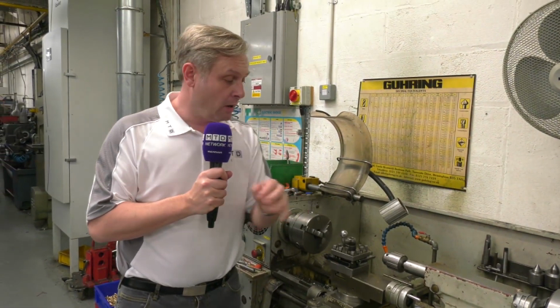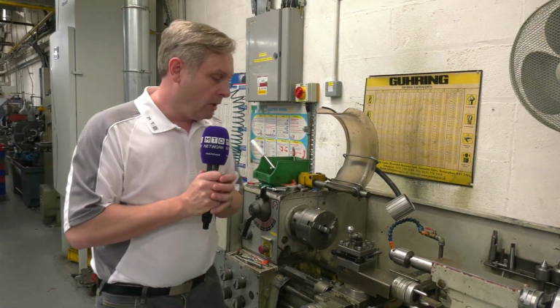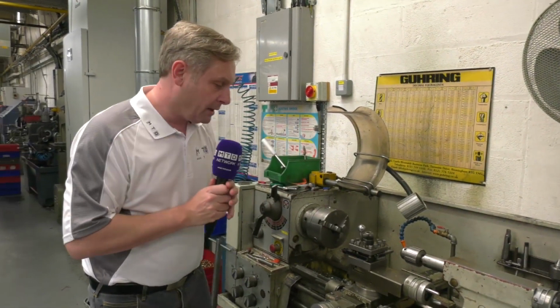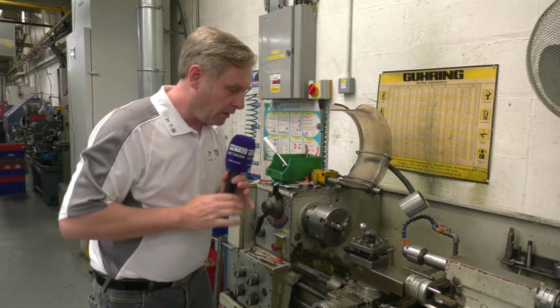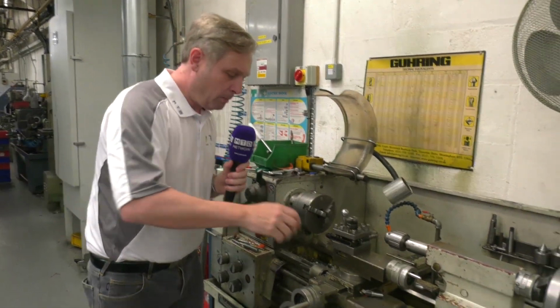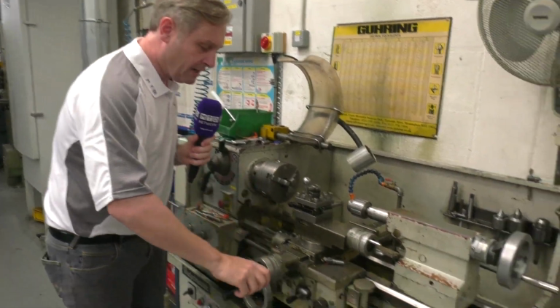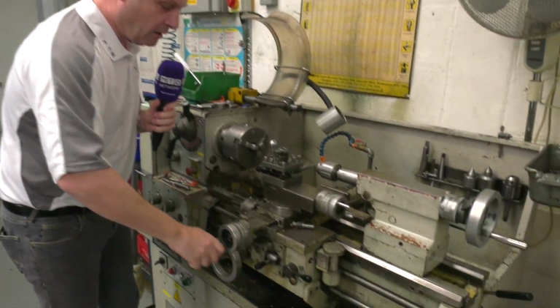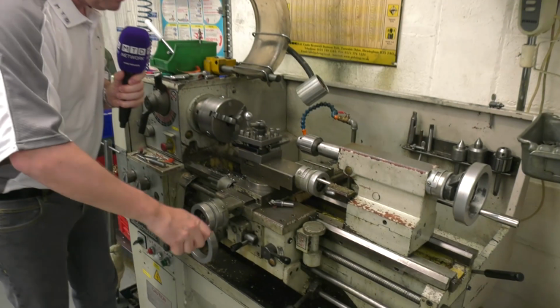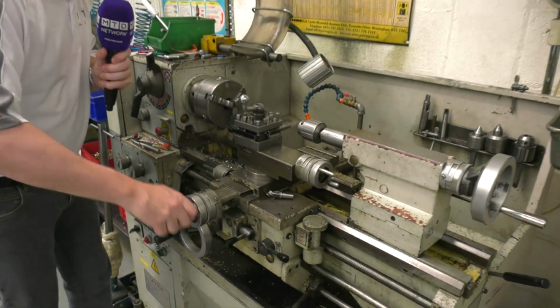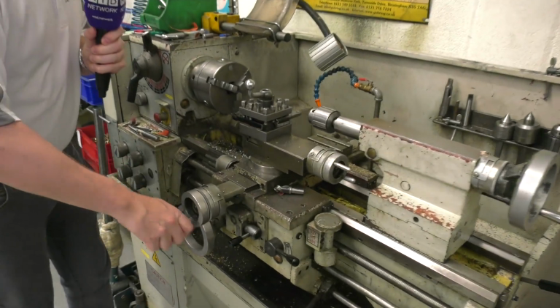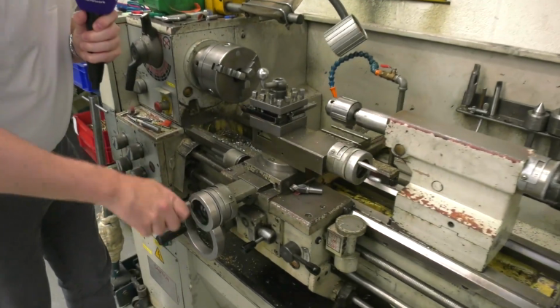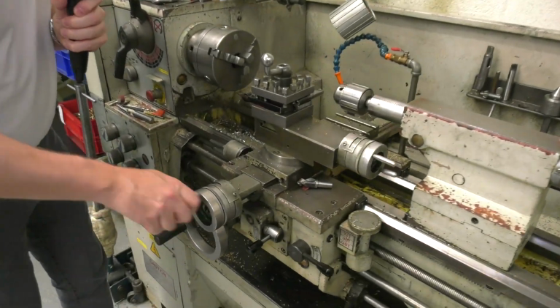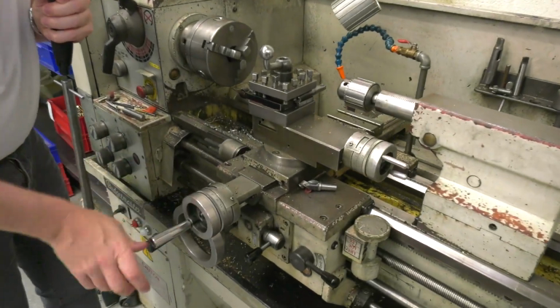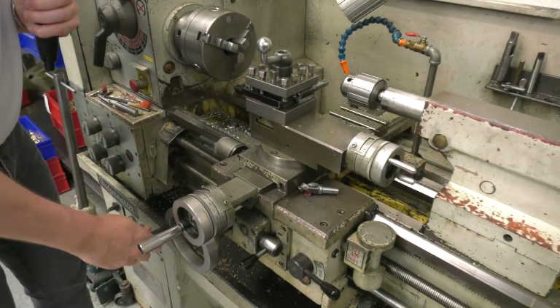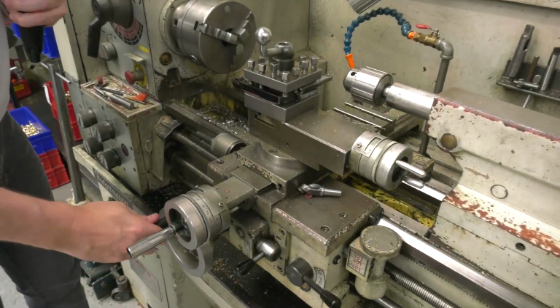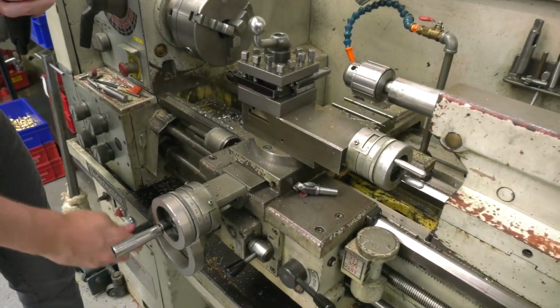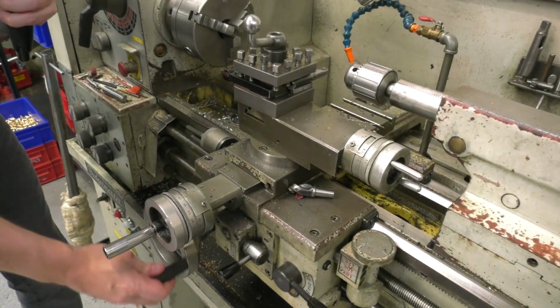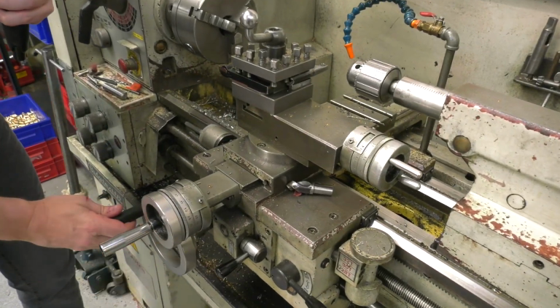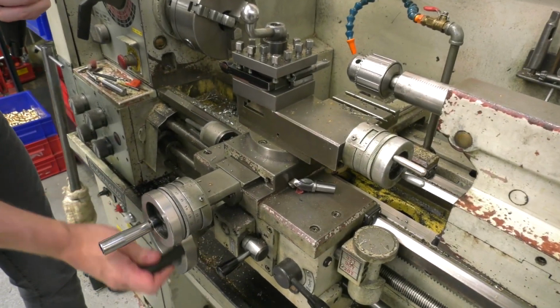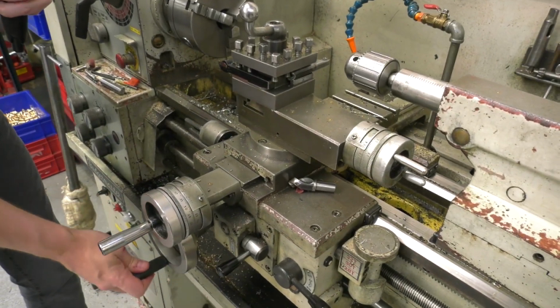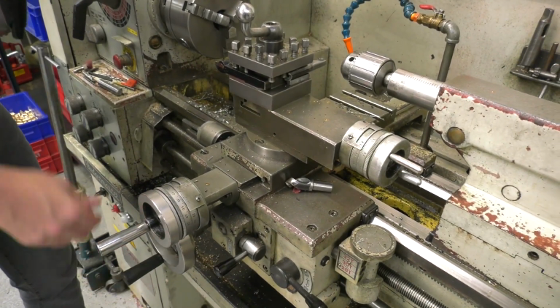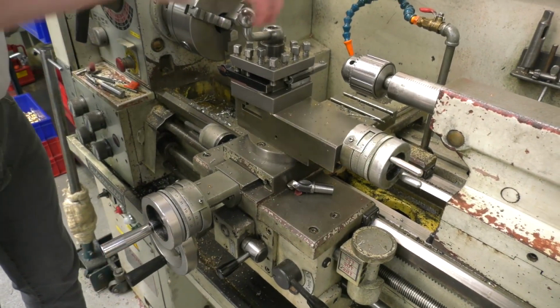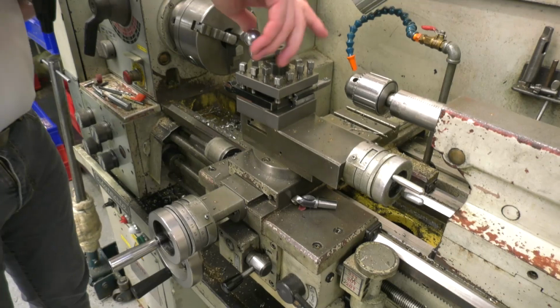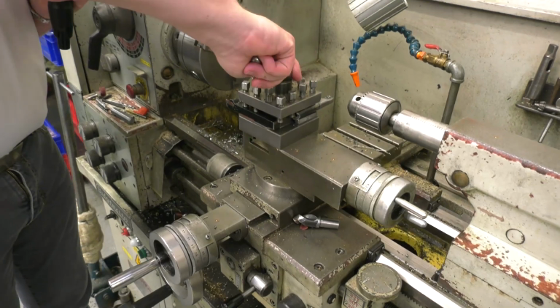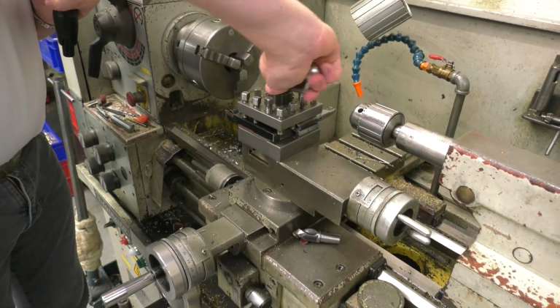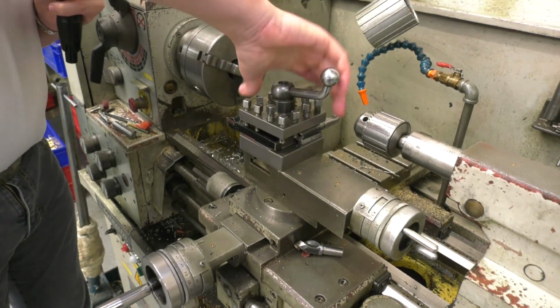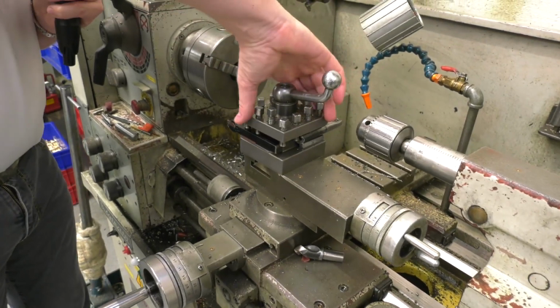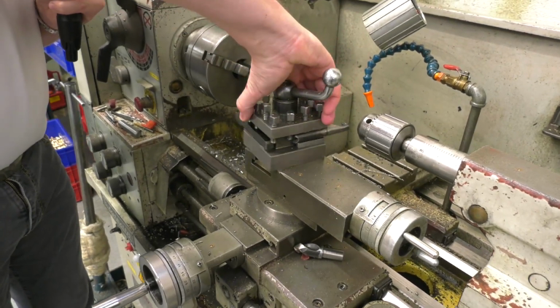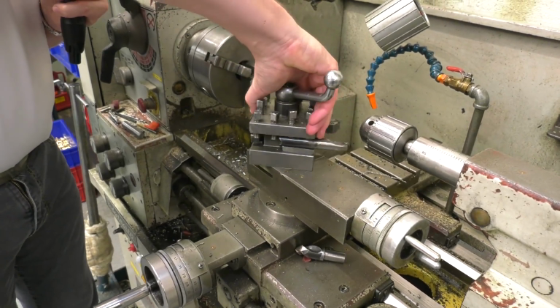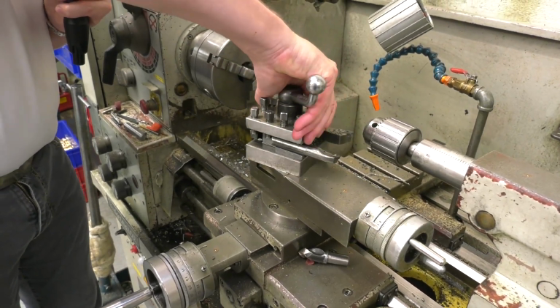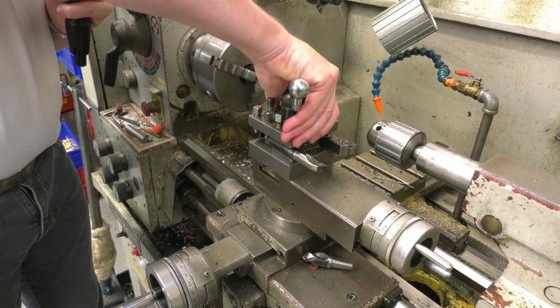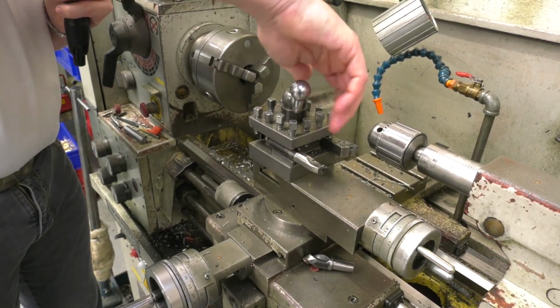So here we go, we've got a few bits here. Moving on the axes — there we go, look at that. Even I can work this bit; they wouldn't let me loose. Index the tool station around — there you go, nice.